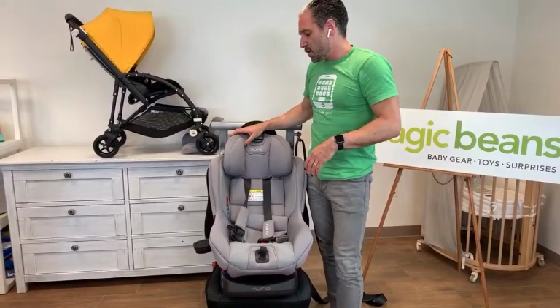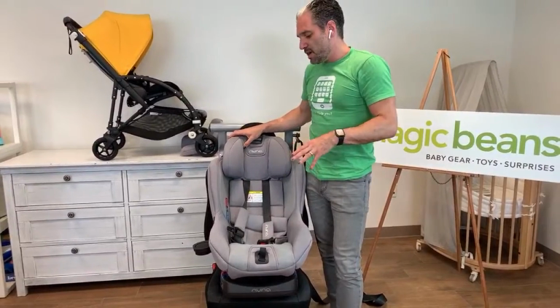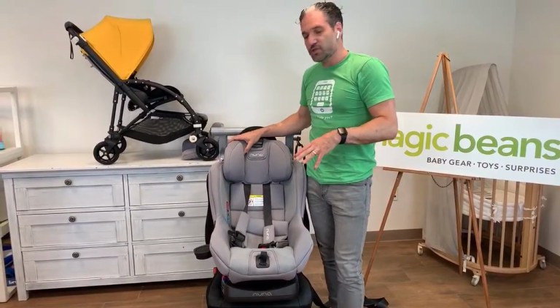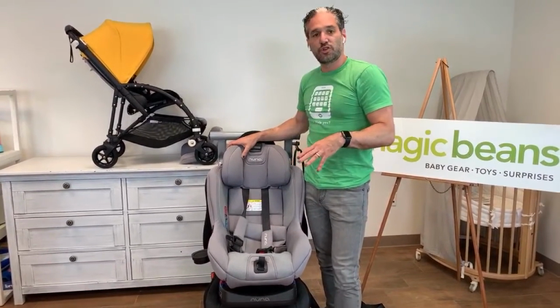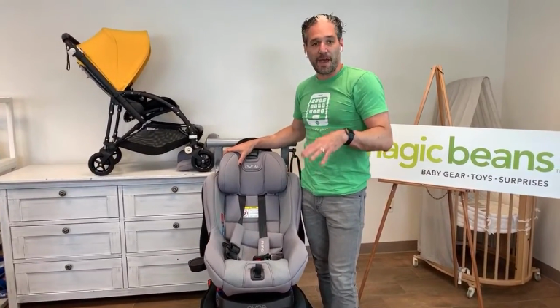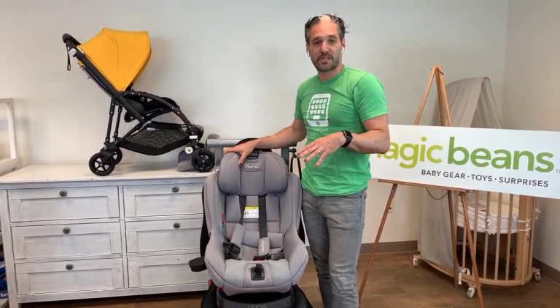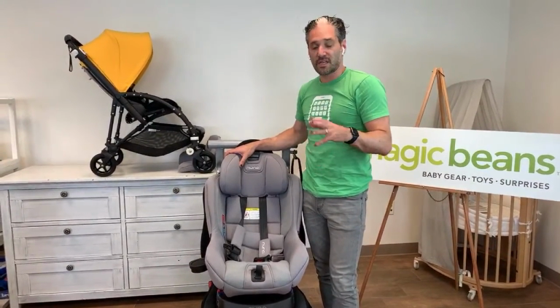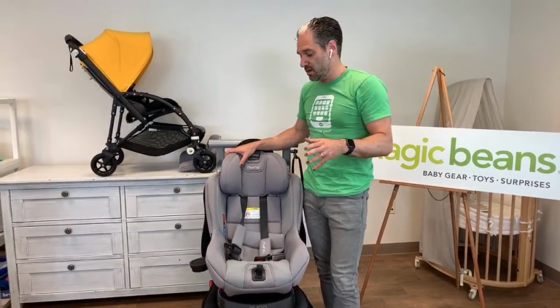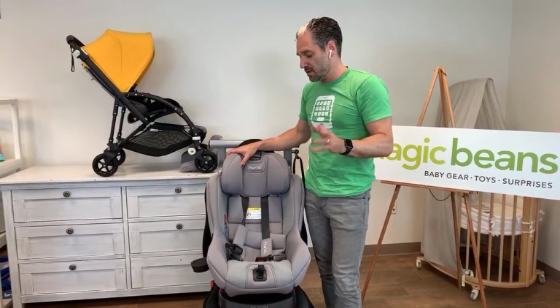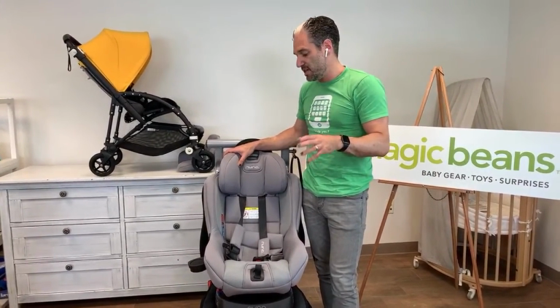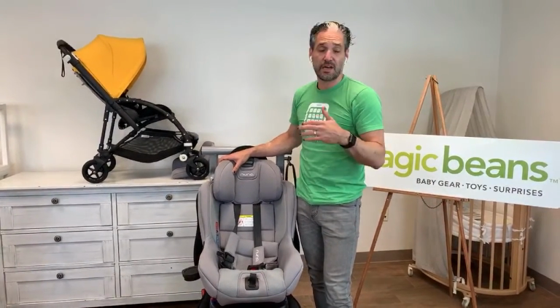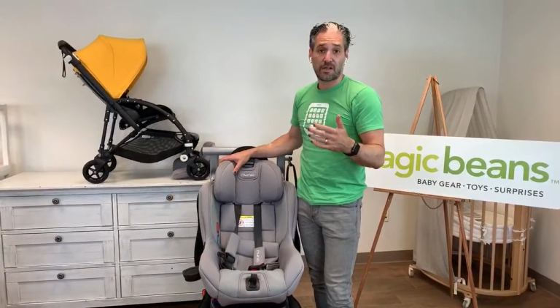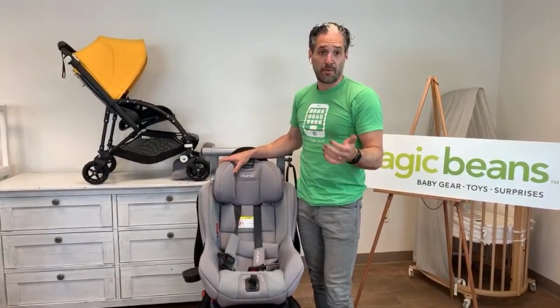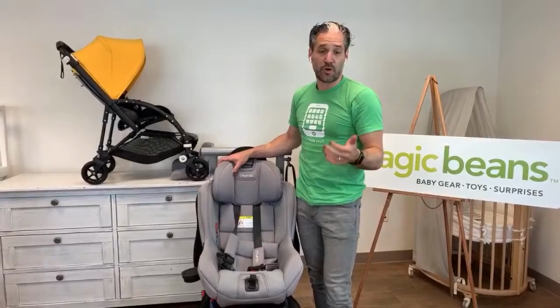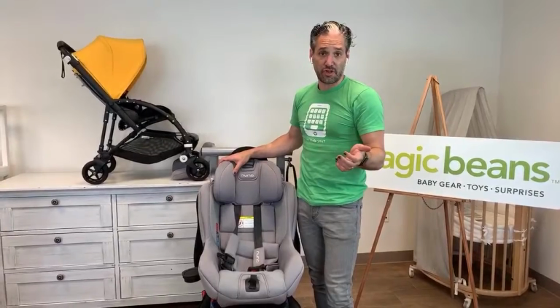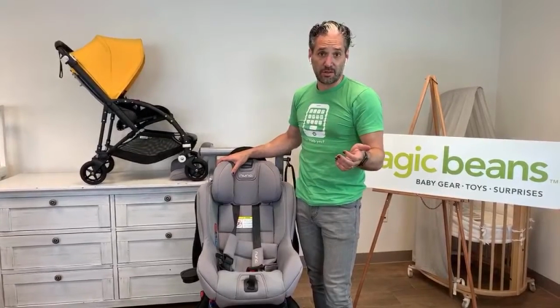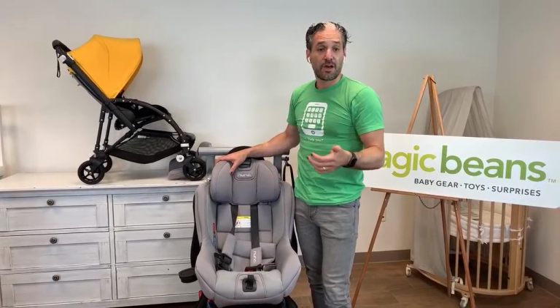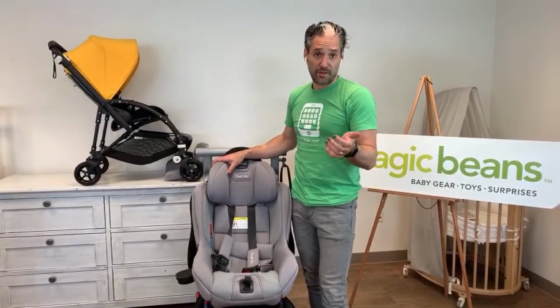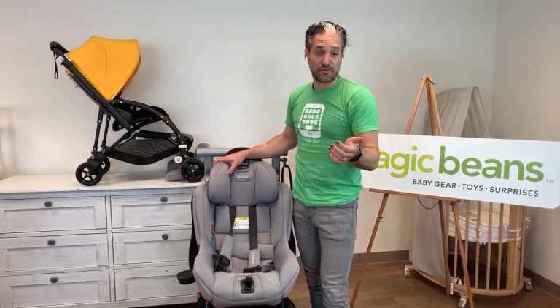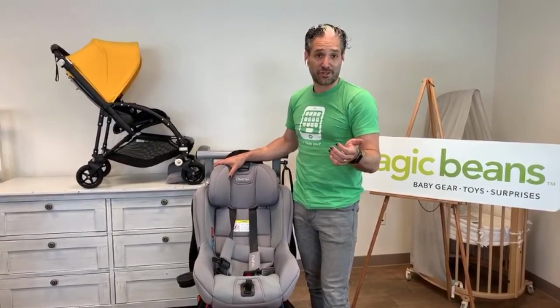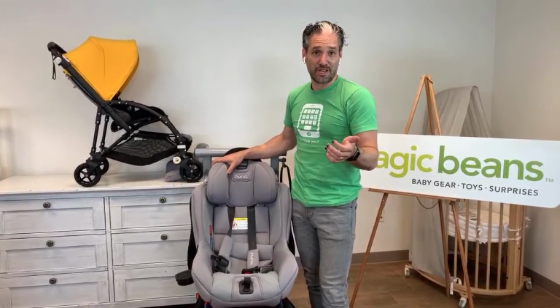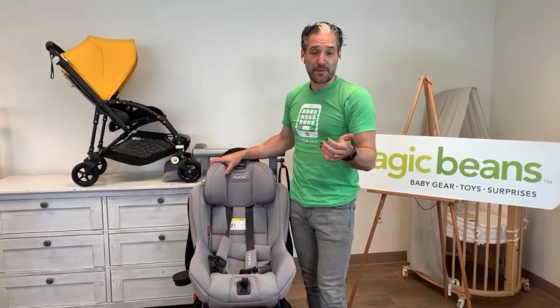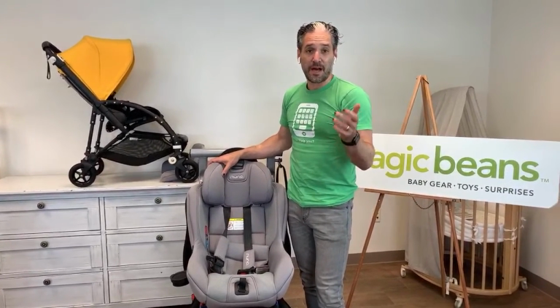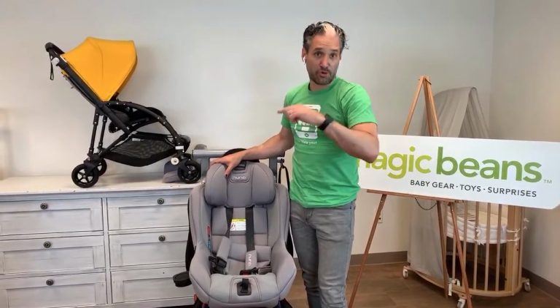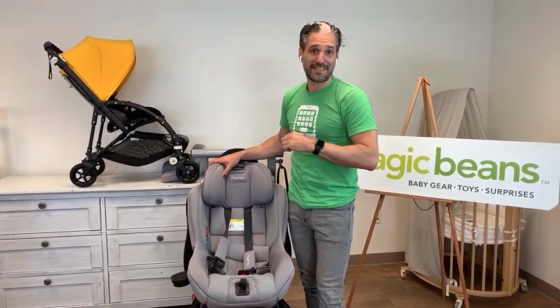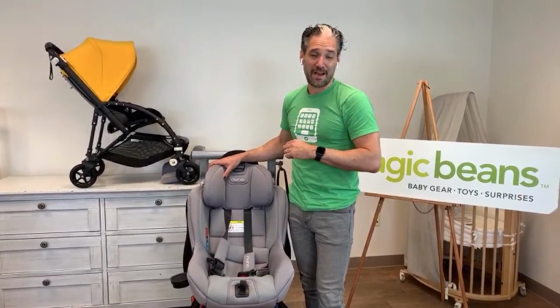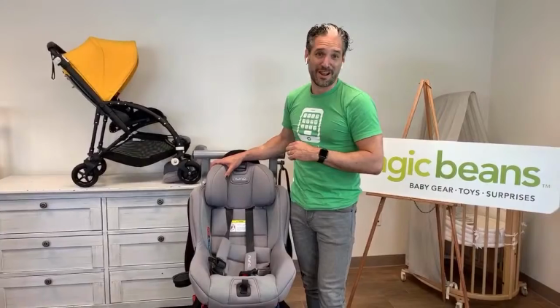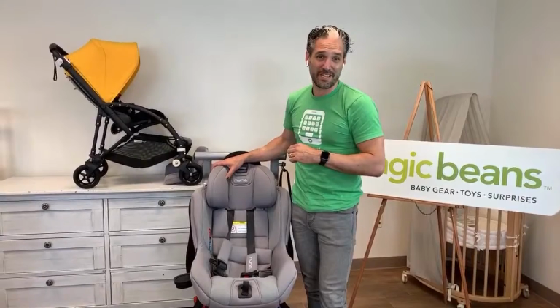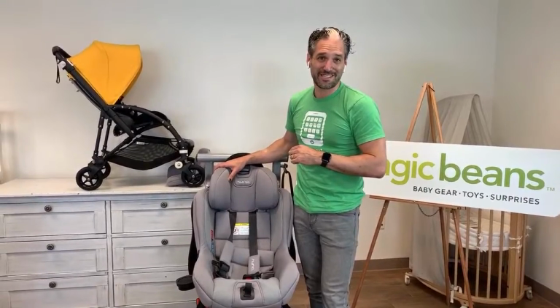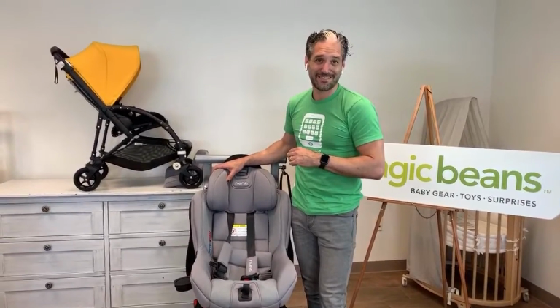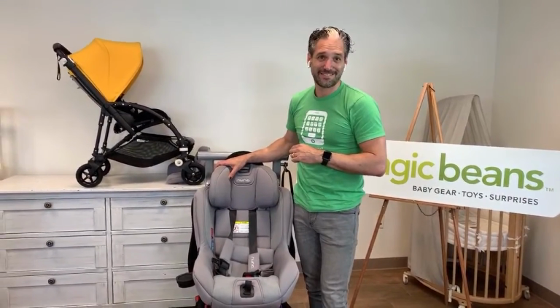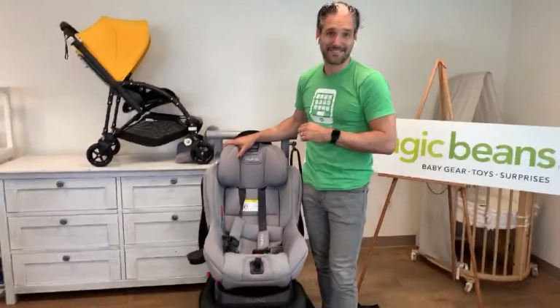We also do comparisons of the car seats, which you can see on the channel. Thank you so much for watching. Go check us out on one of our next videos.